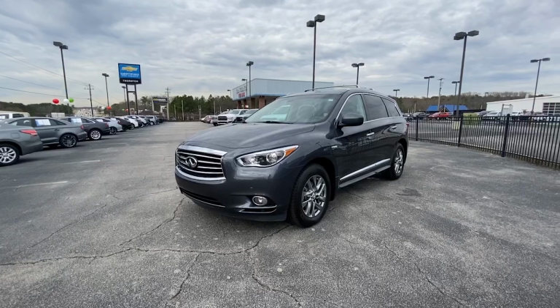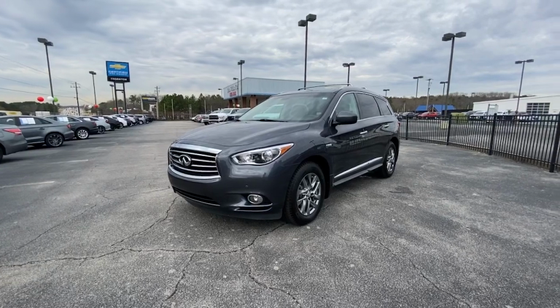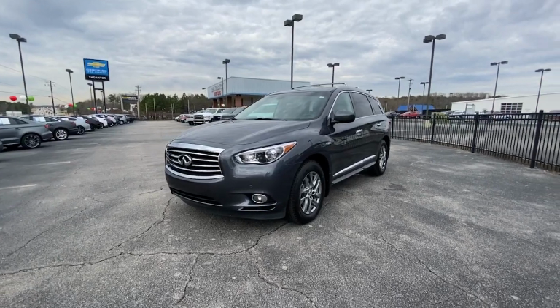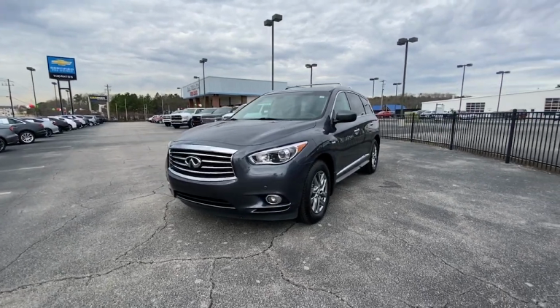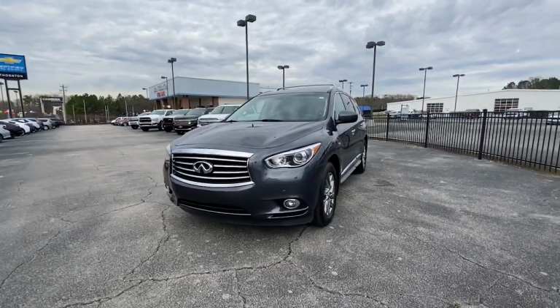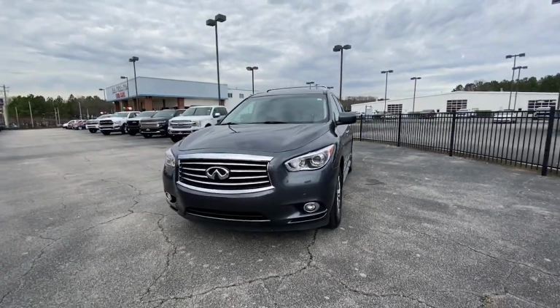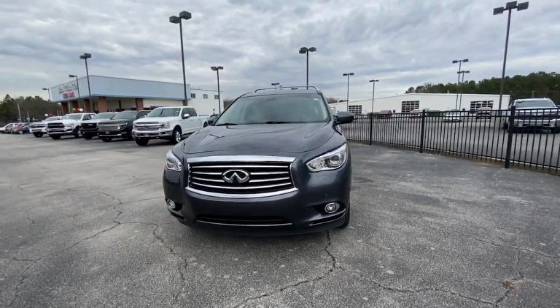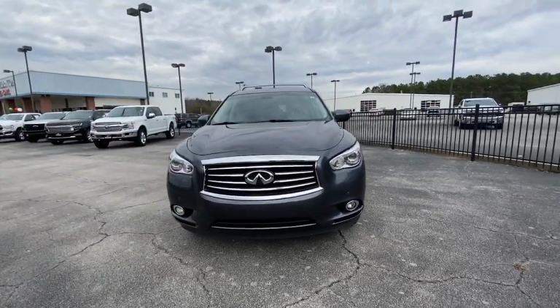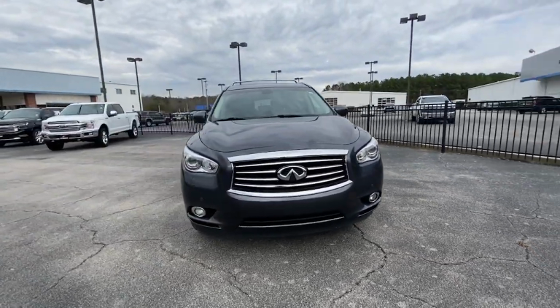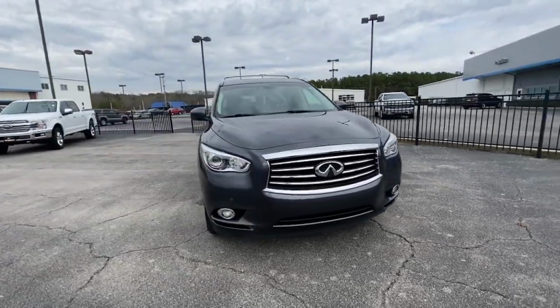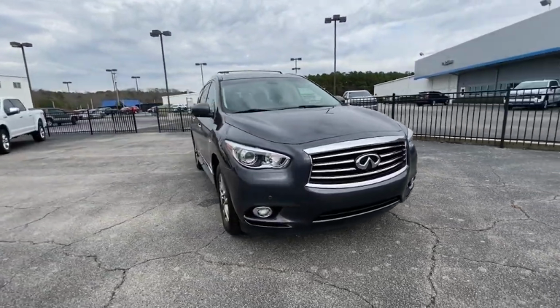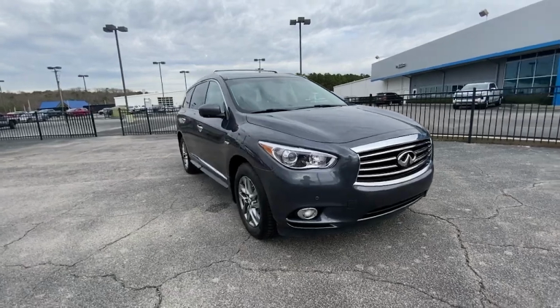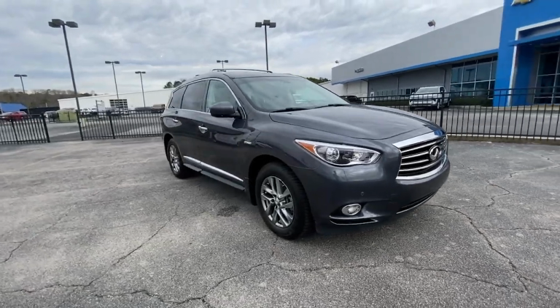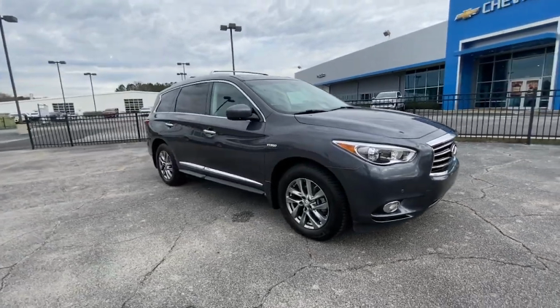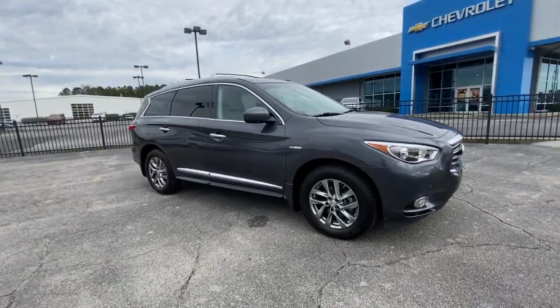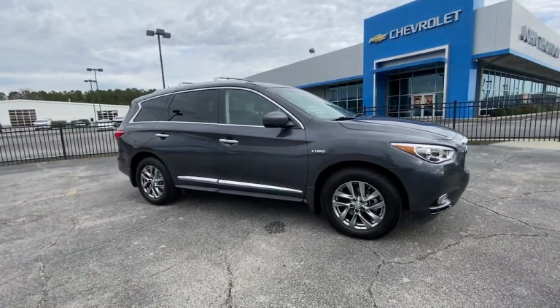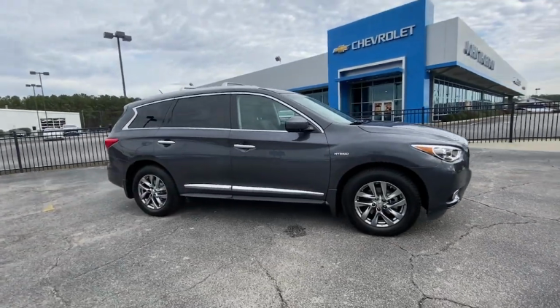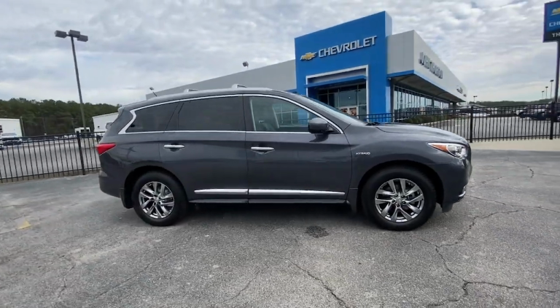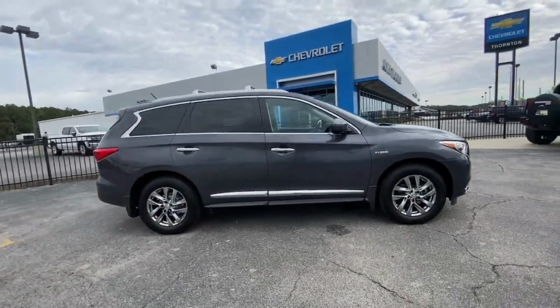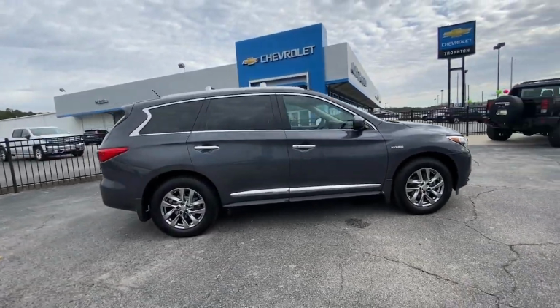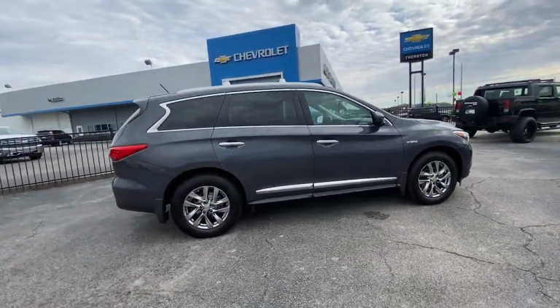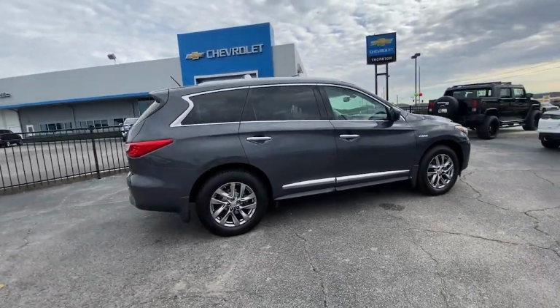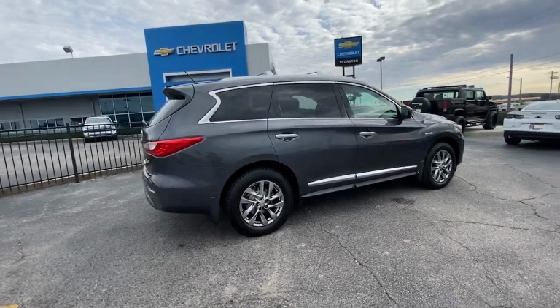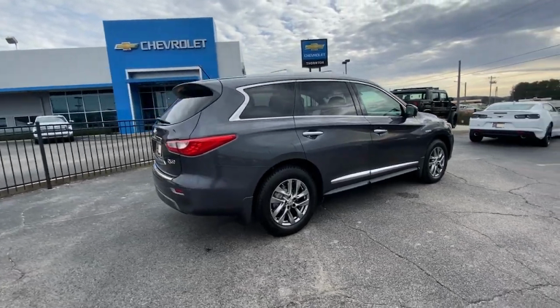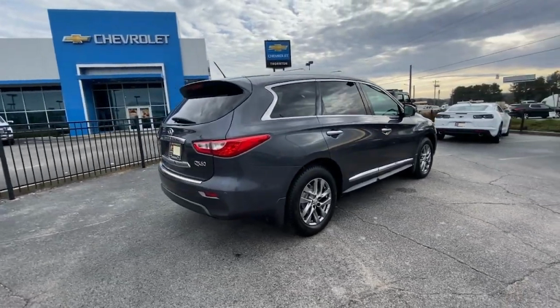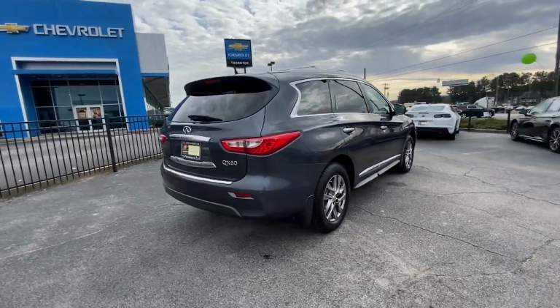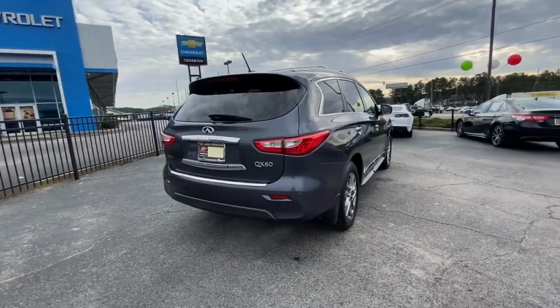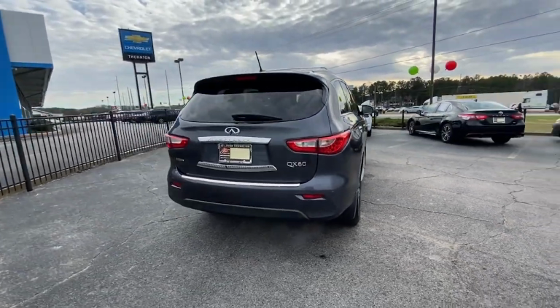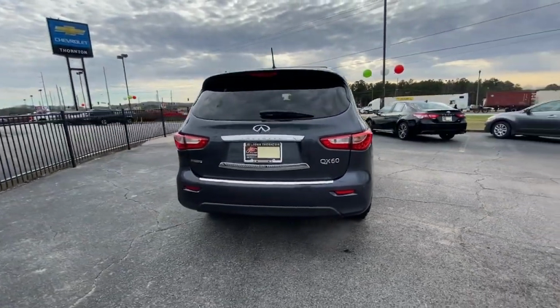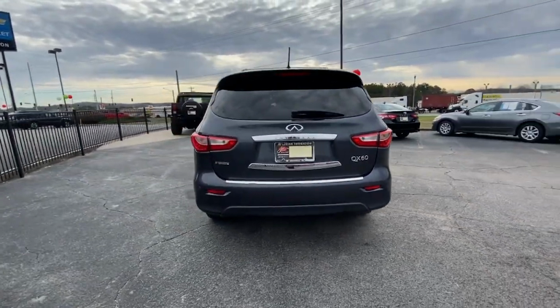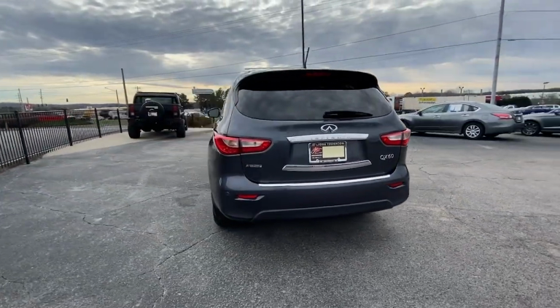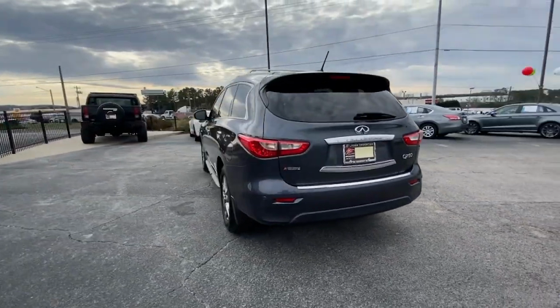Take a moment to check out the 2014 Infiniti QX60. This vehicle is an outstanding buy with fewer than 100,000 miles on the odometer. Here's a premium SUV that was designed with your family's comfort in mind.